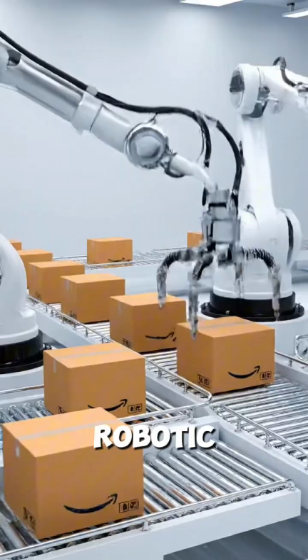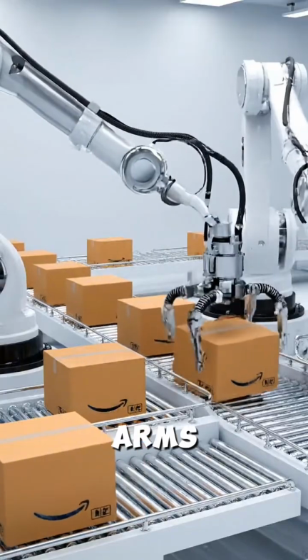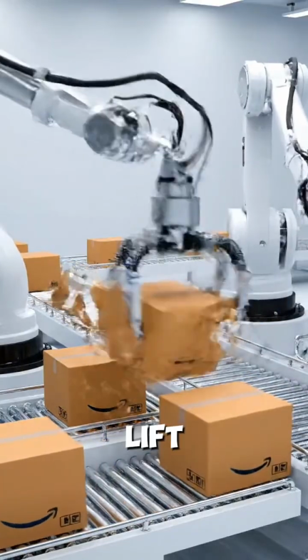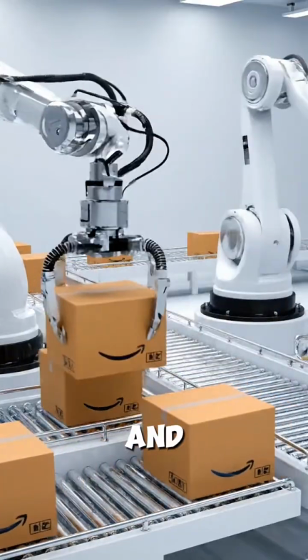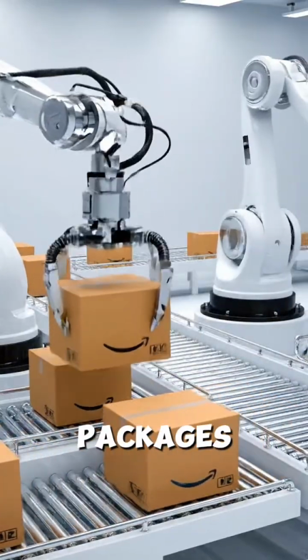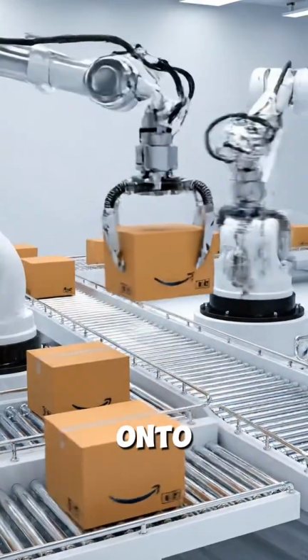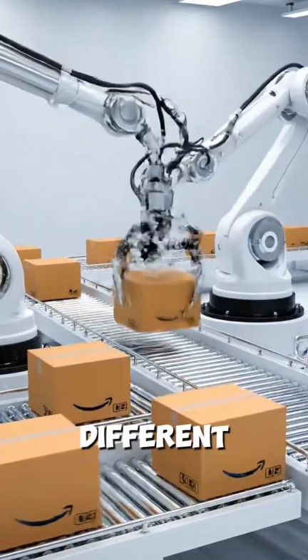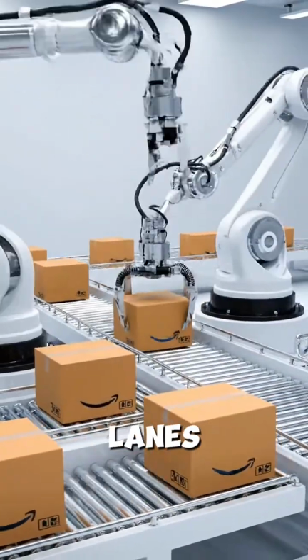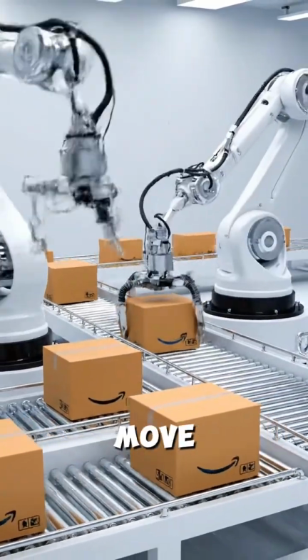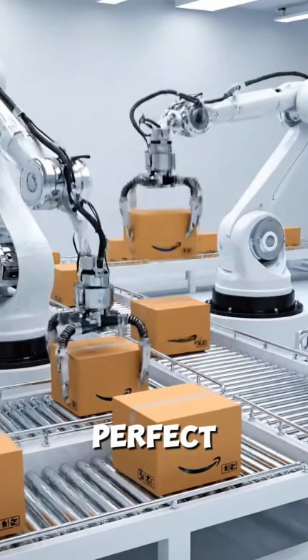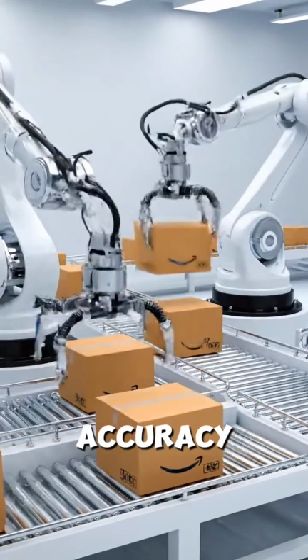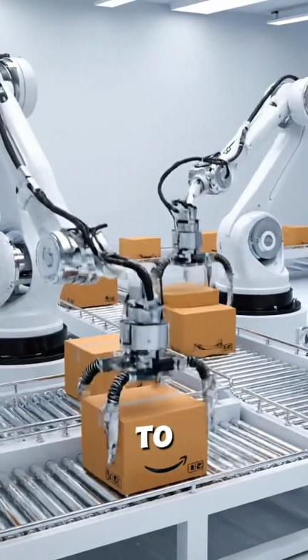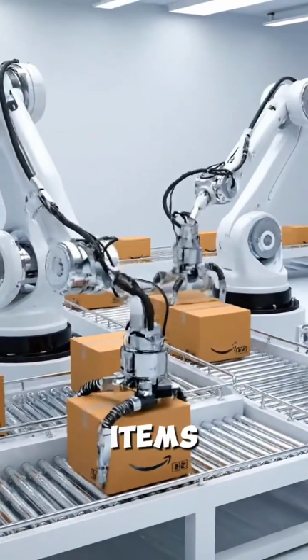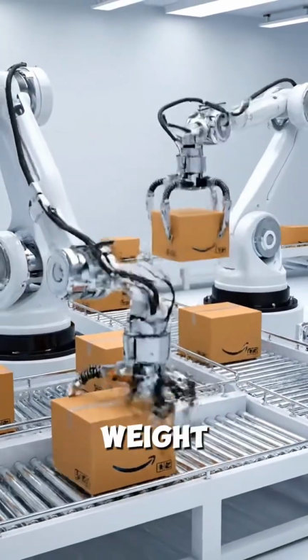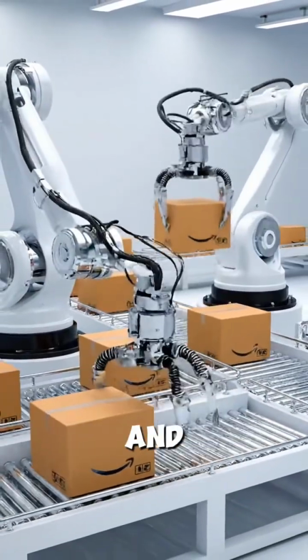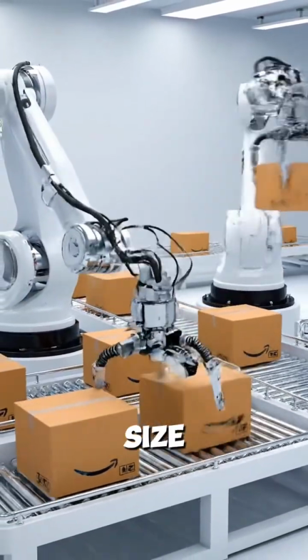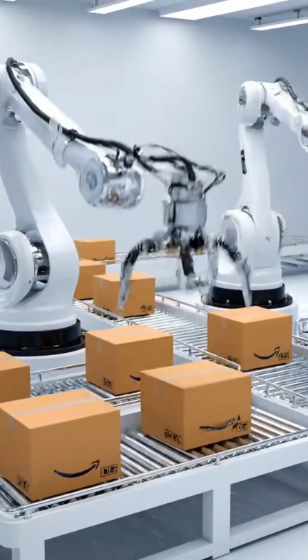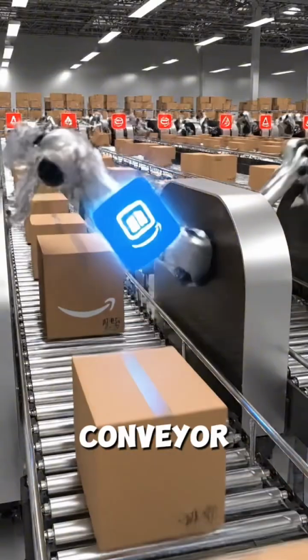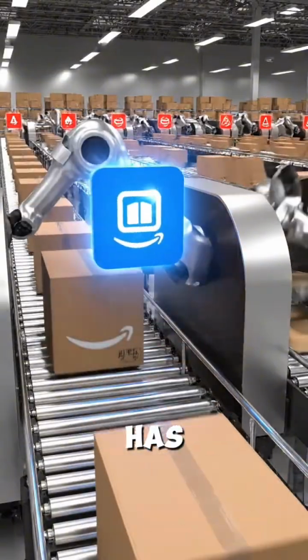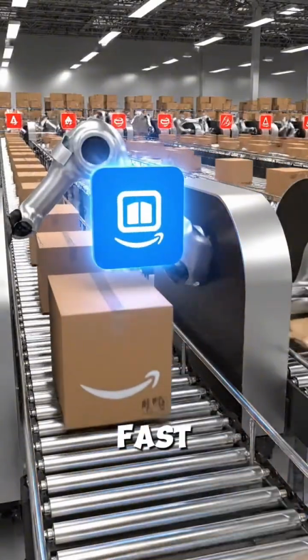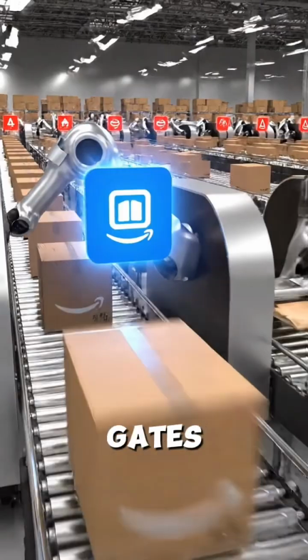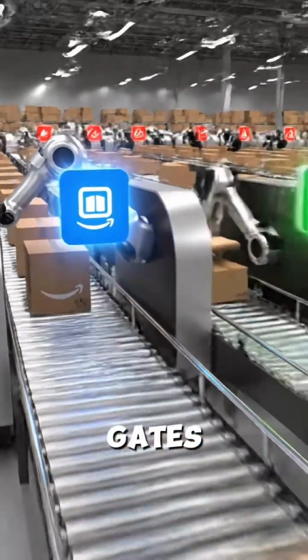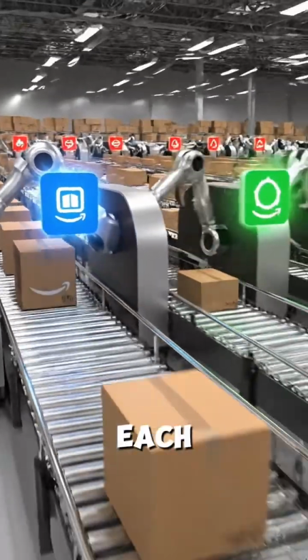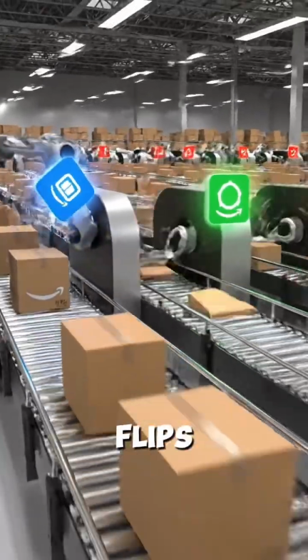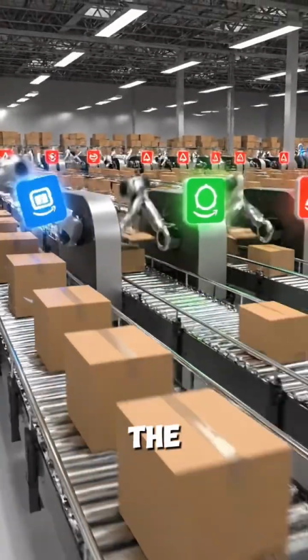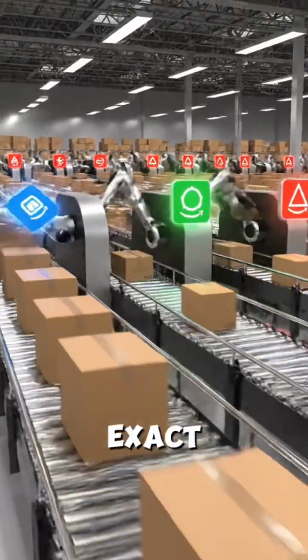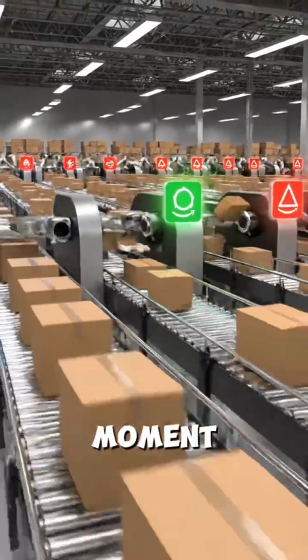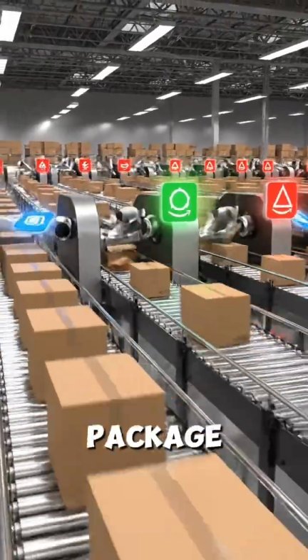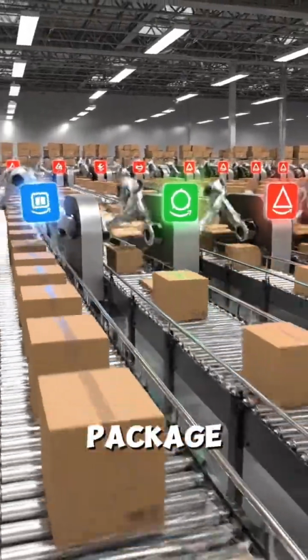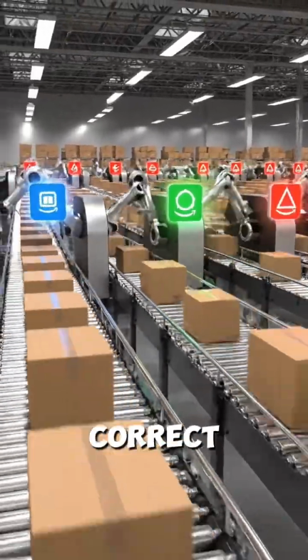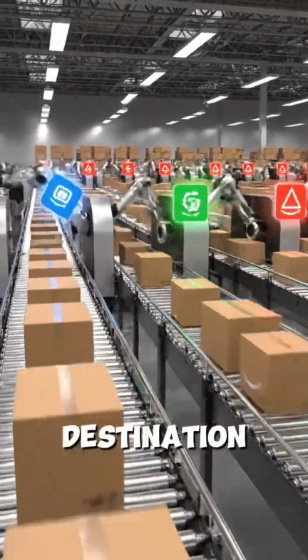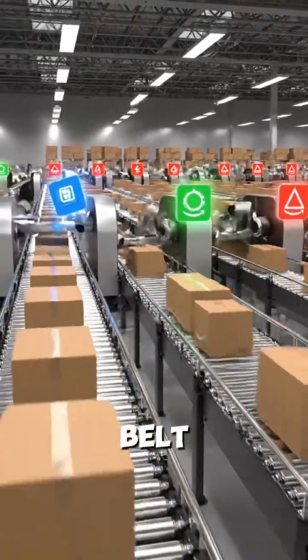Robotic arms lift and place packages onto different lanes. They move with perfect accuracy to sort items by weight and size. The conveyor has fast divert gates — each gate flips at the exact moment to send a package toward its correct destination belt.